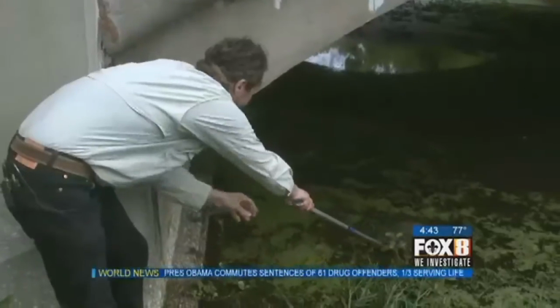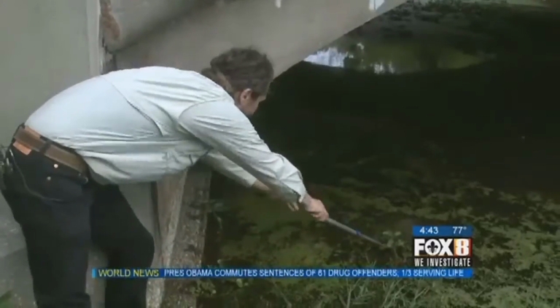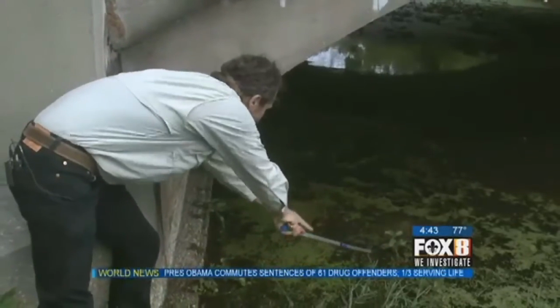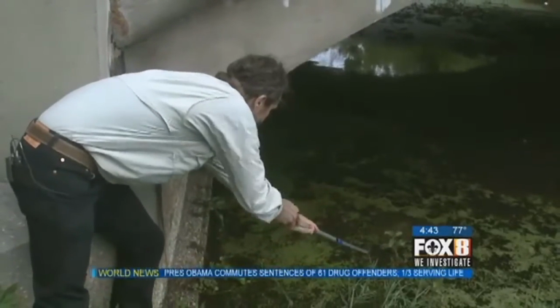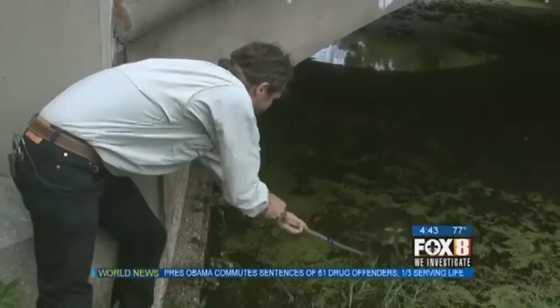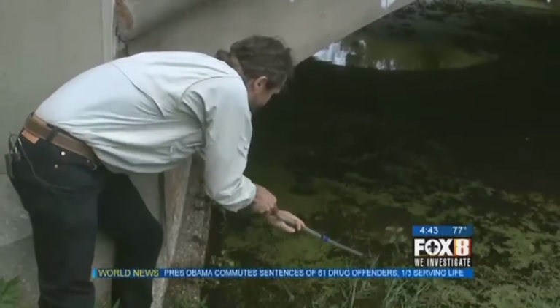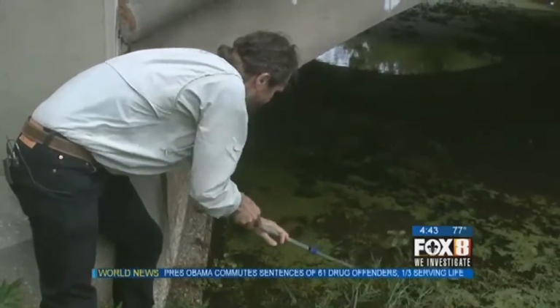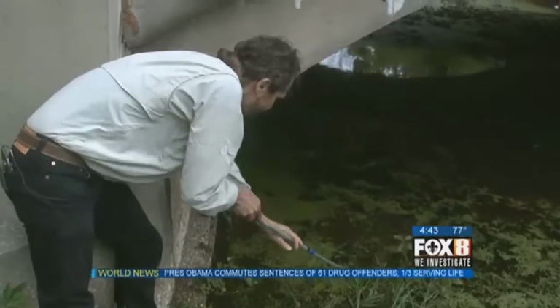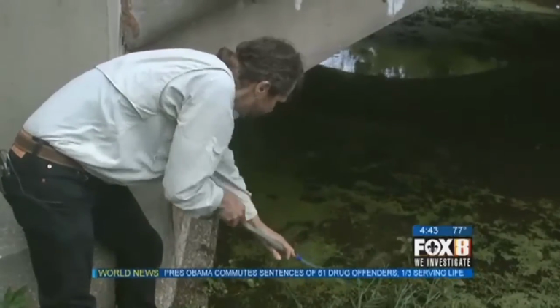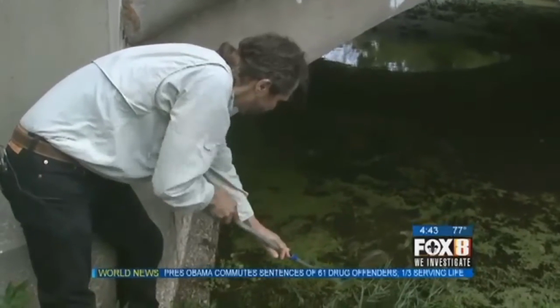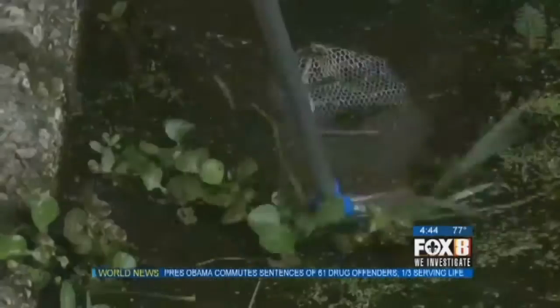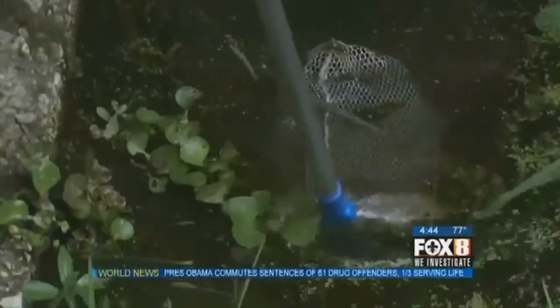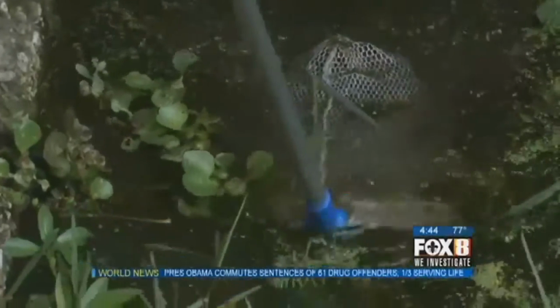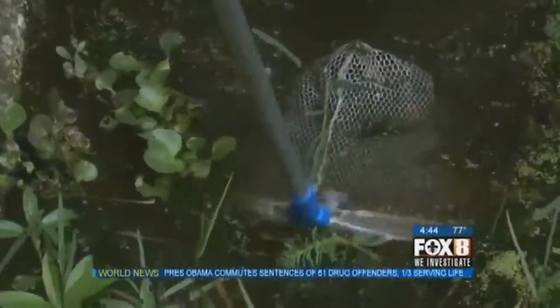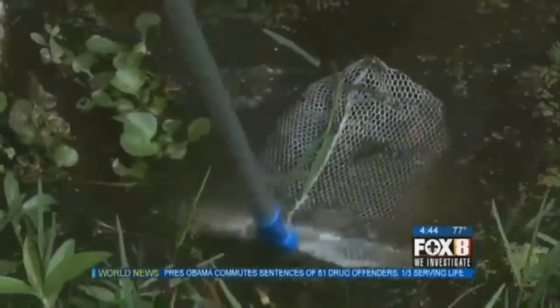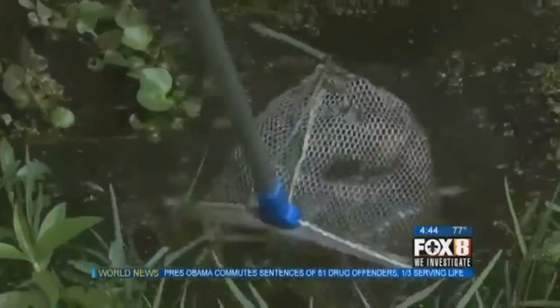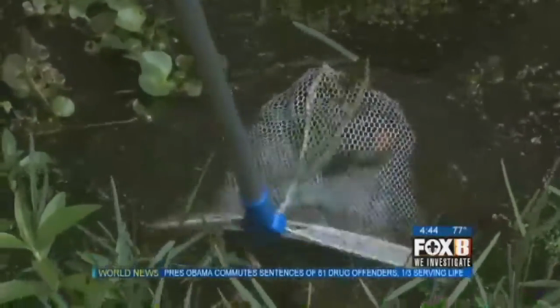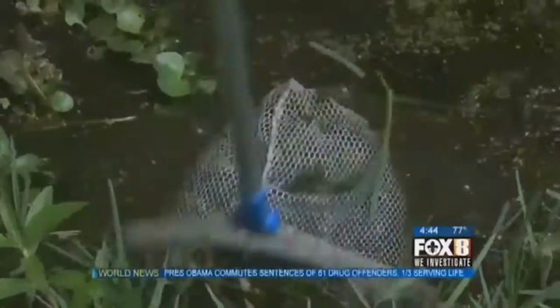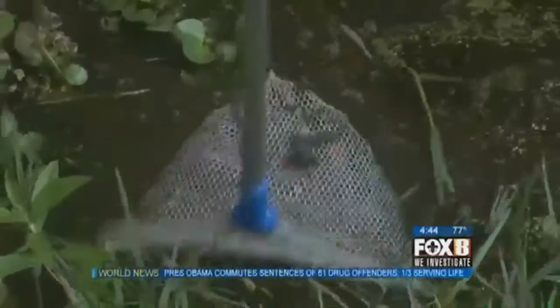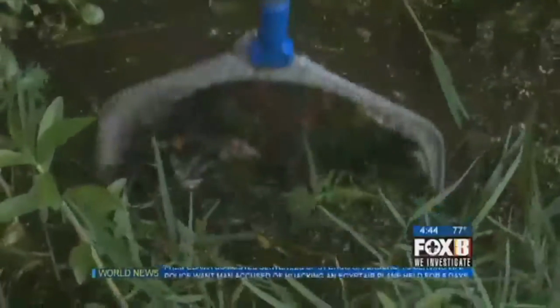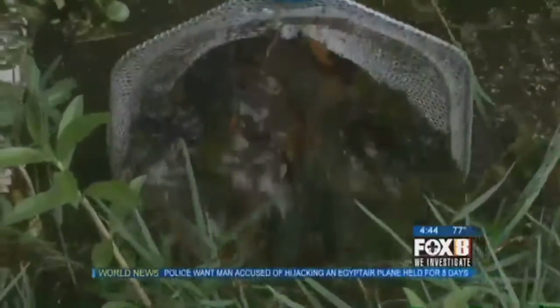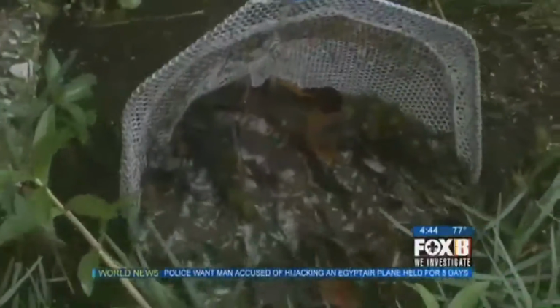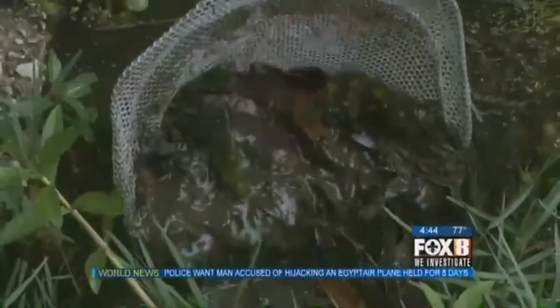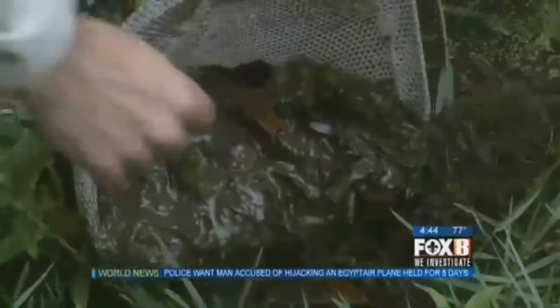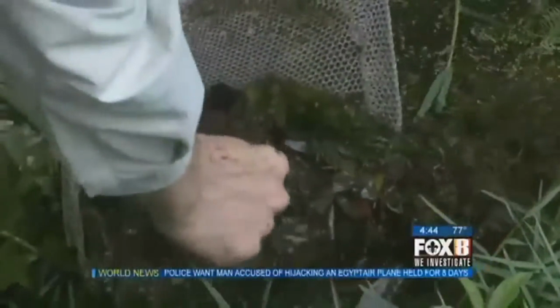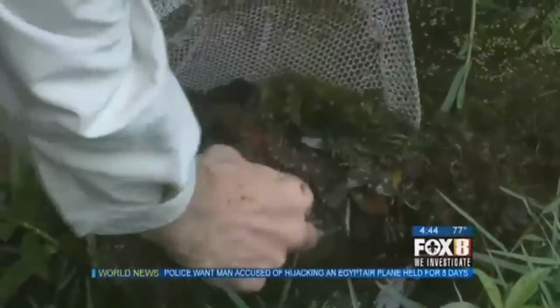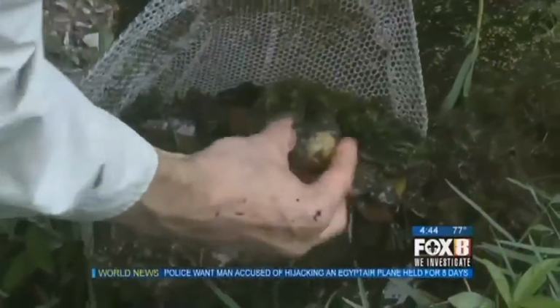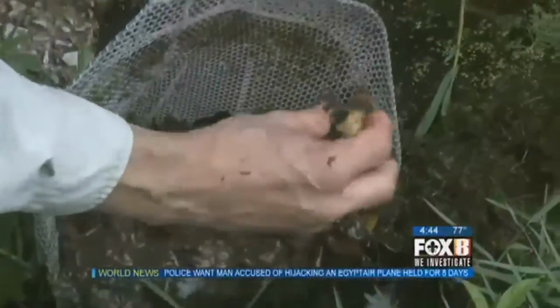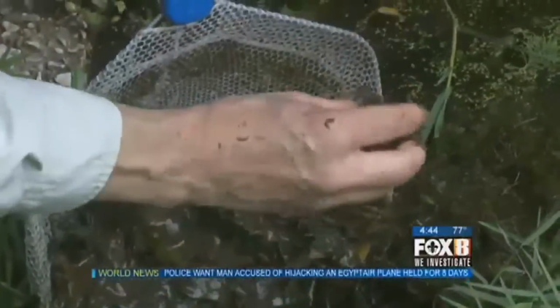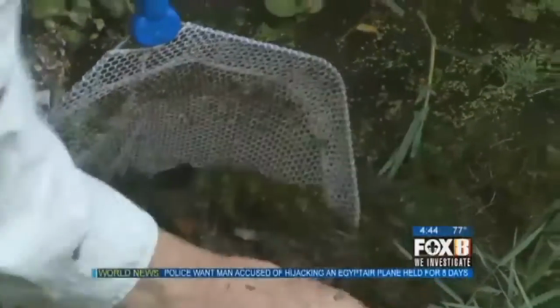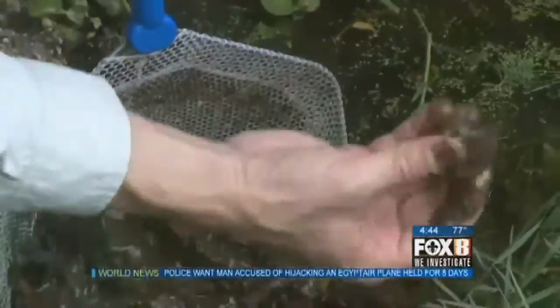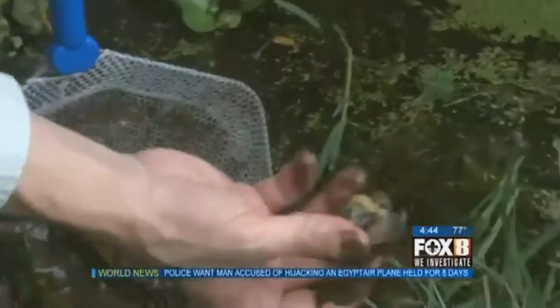Meanwhile, his team, along with the Louisiana Department of Wildlife and Fisheries, will continue monitoring the invasive creature that hasn't shown any signs of backing down. Natasha Robin, Fox 8 News.